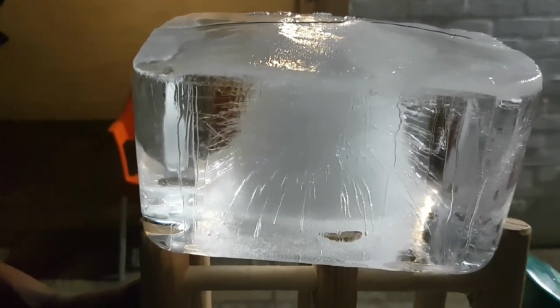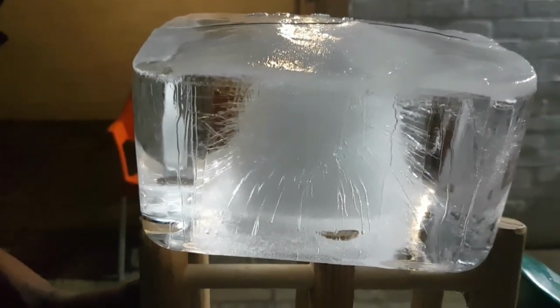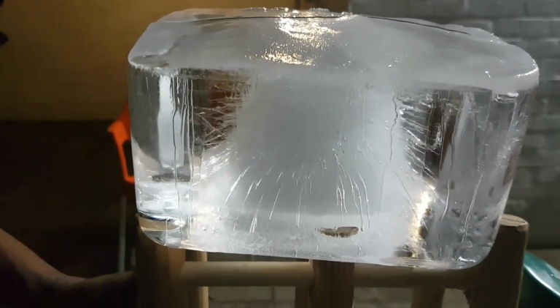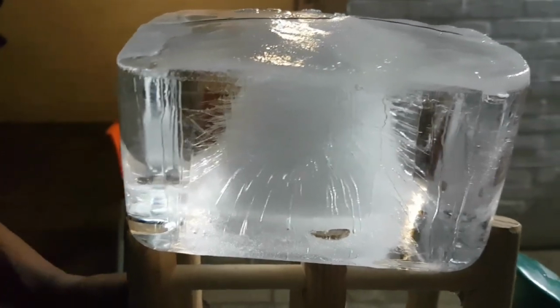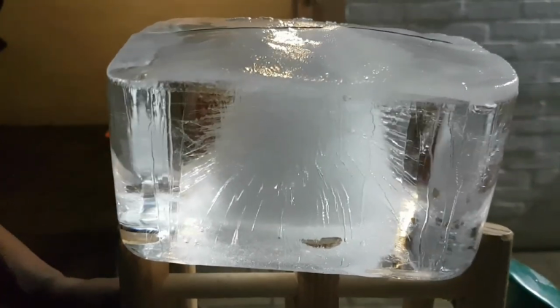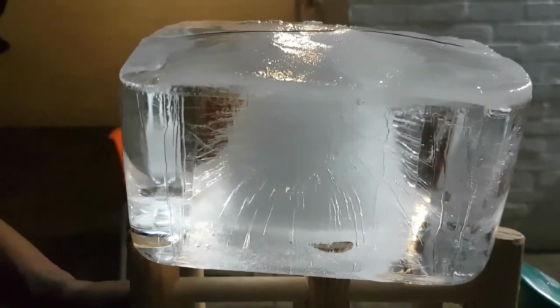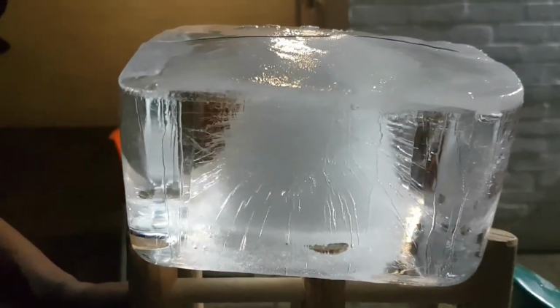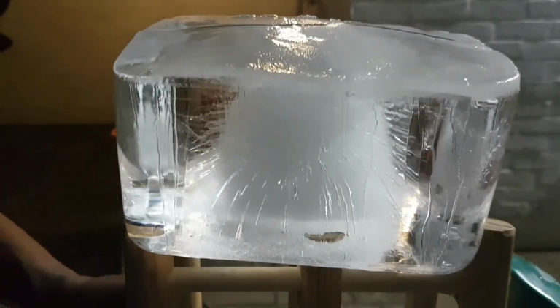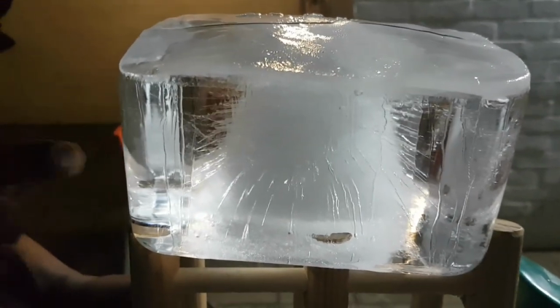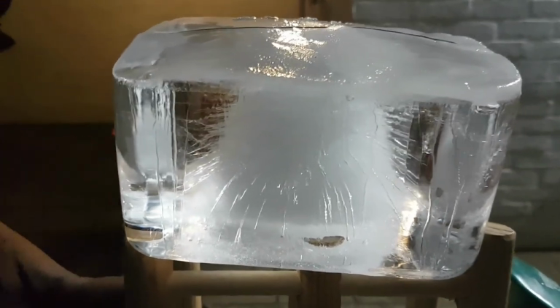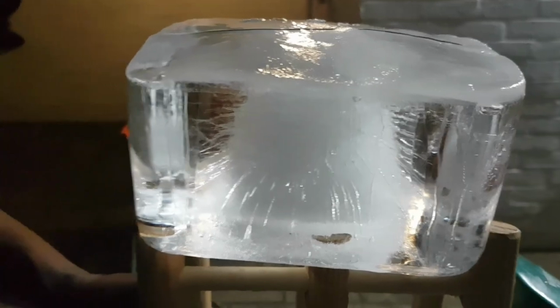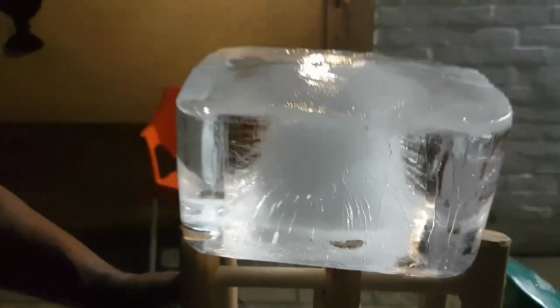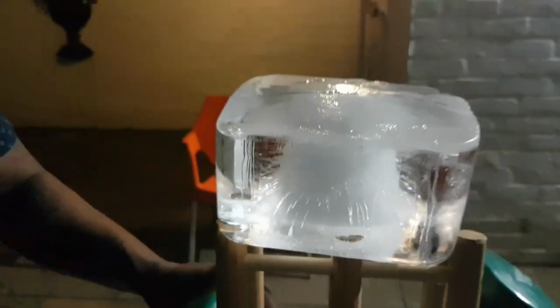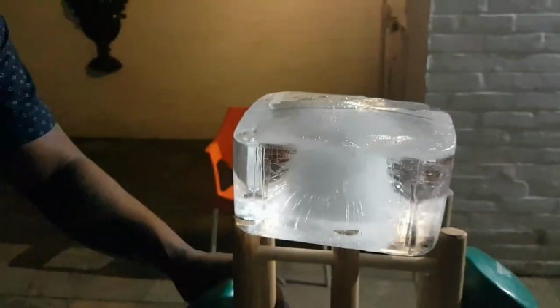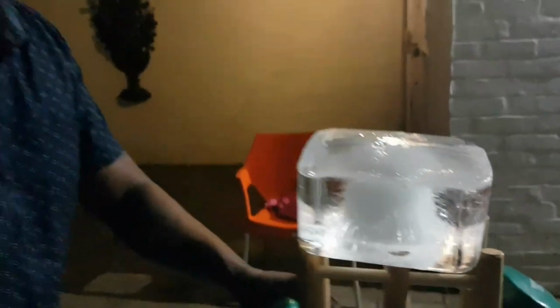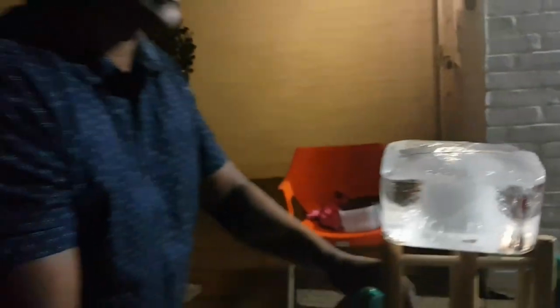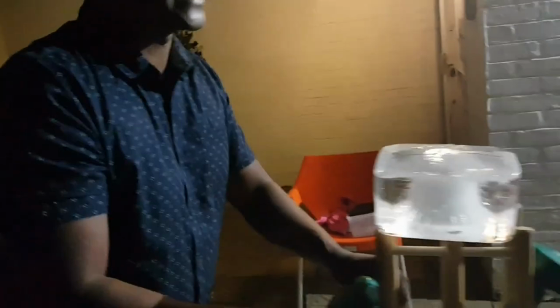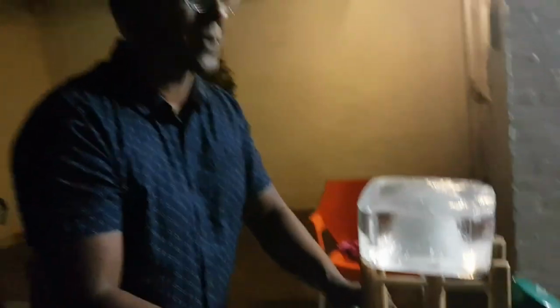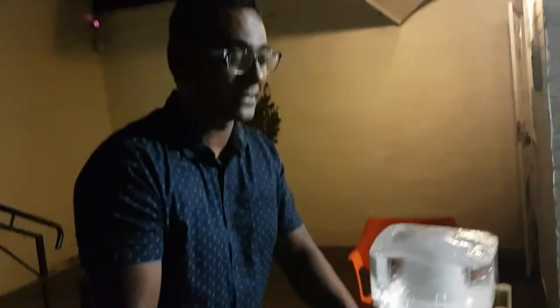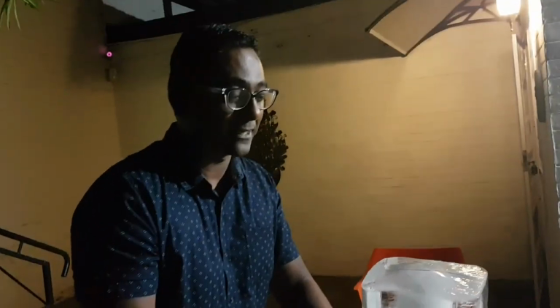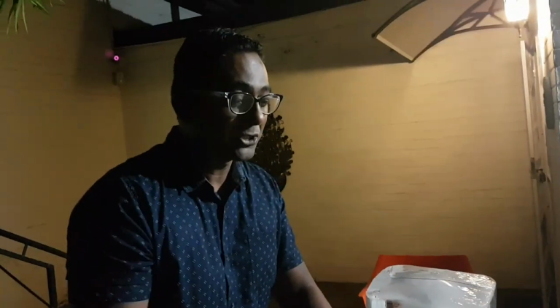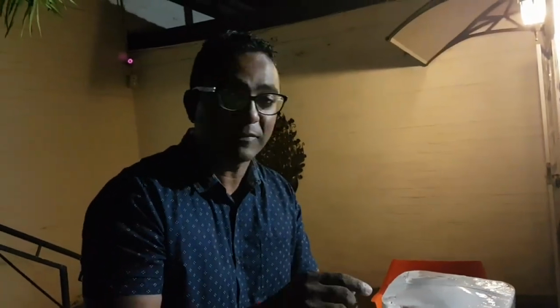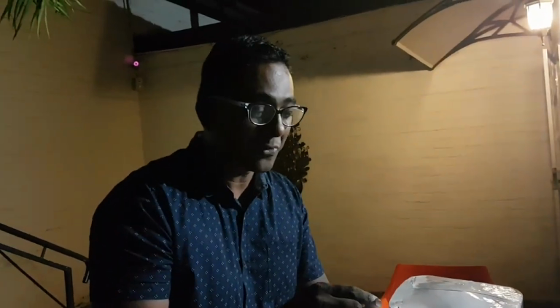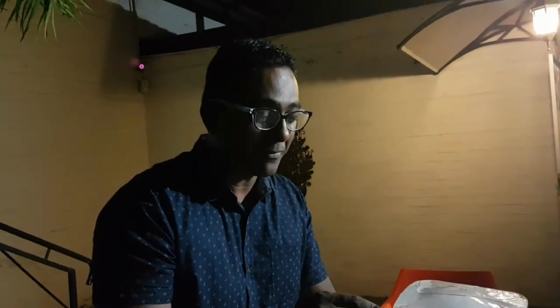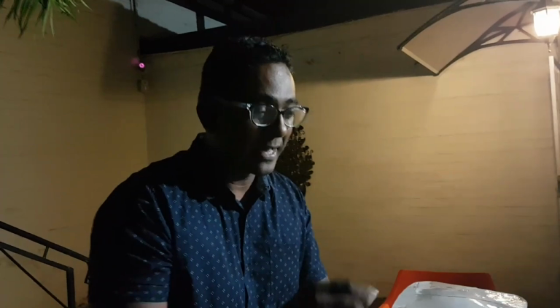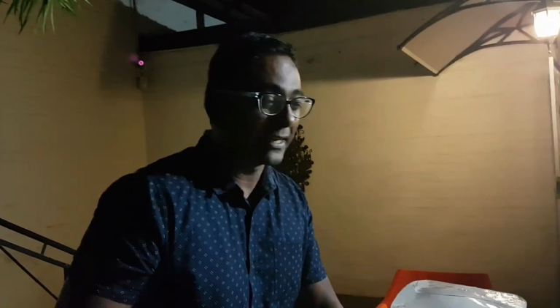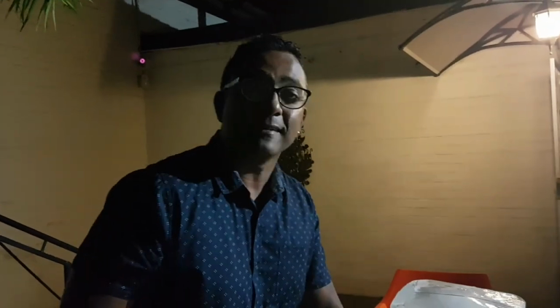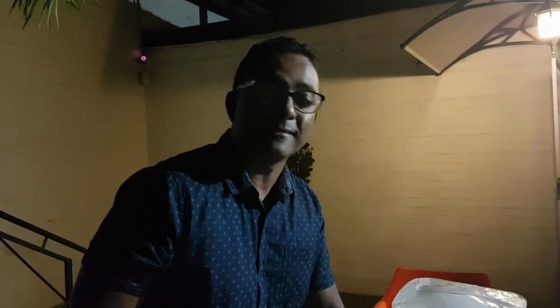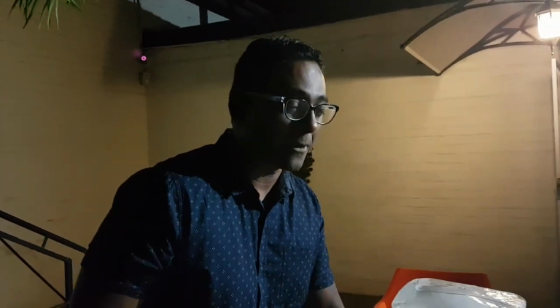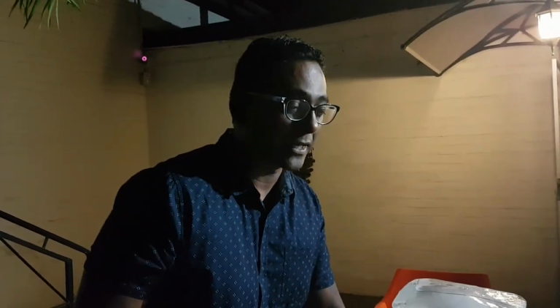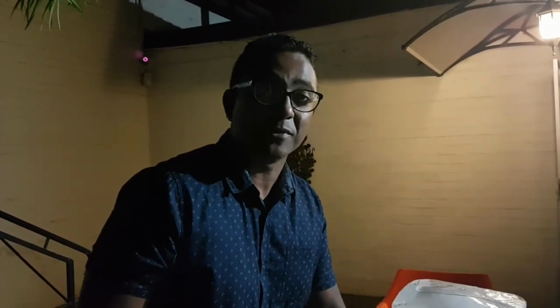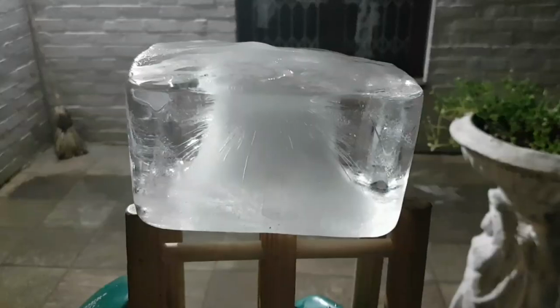In fact, this one is so cool and cute because you can actually see little whiskers of ice popping out of that. That's really fascinating. So let's give it a bit more time and let's see this experiment to the end.